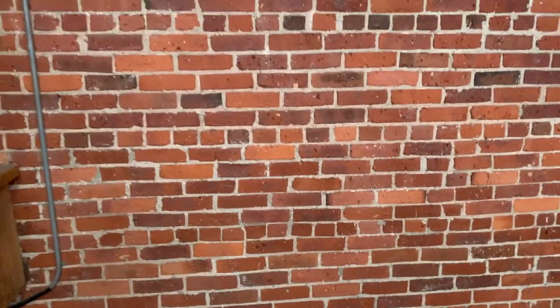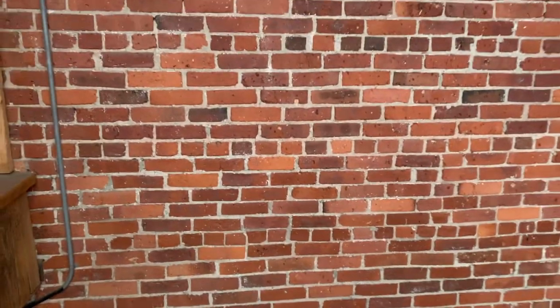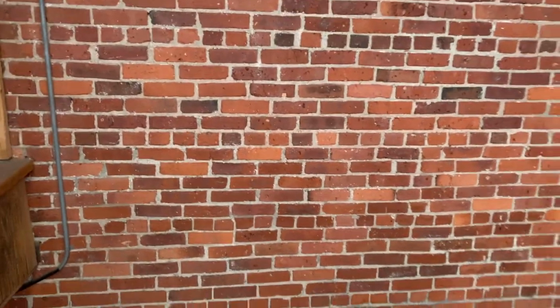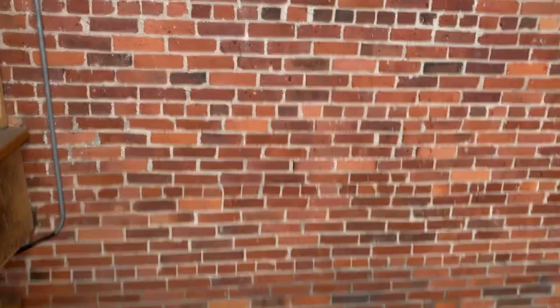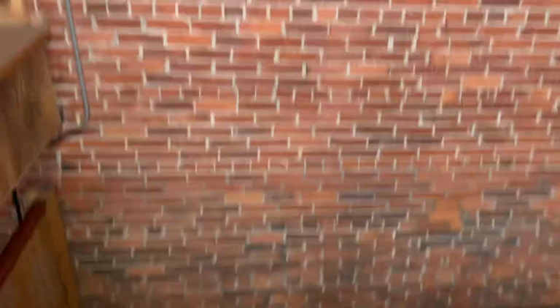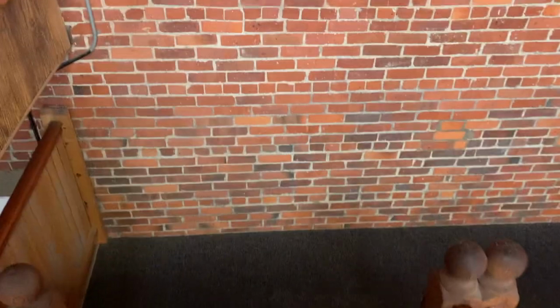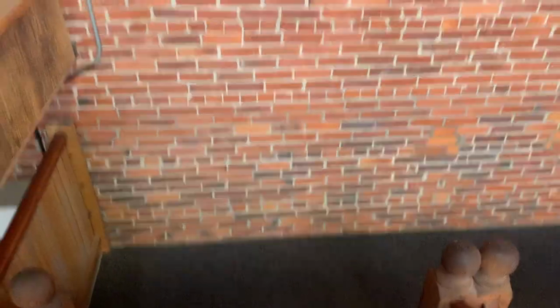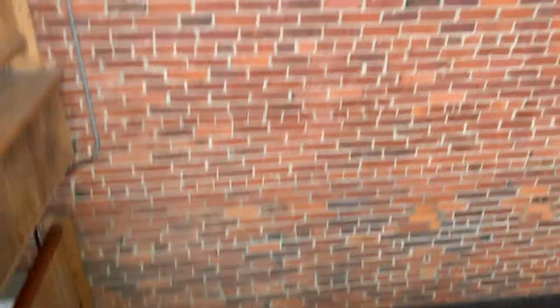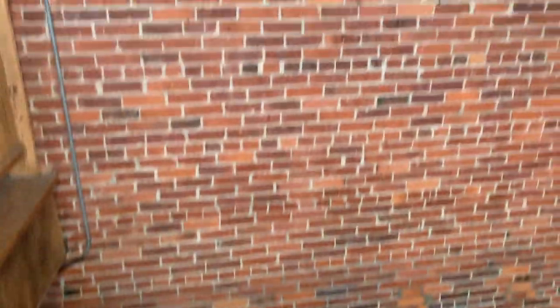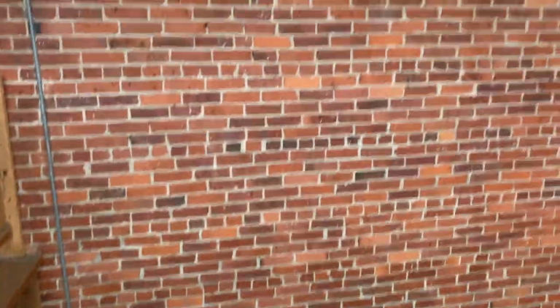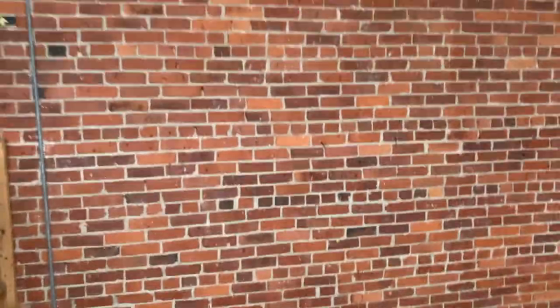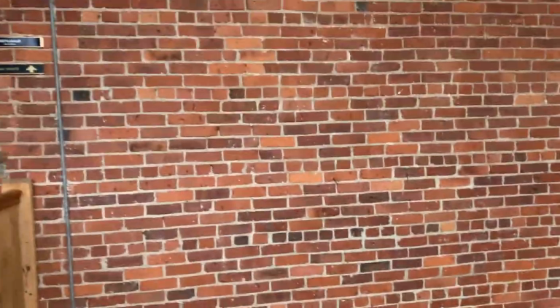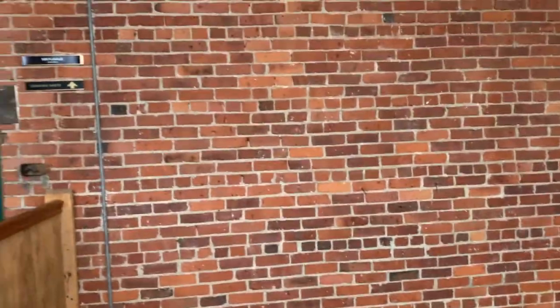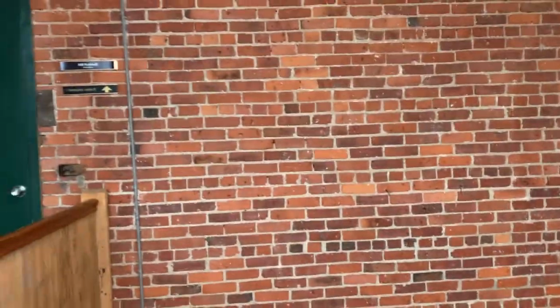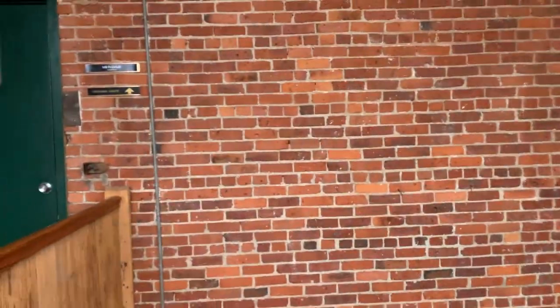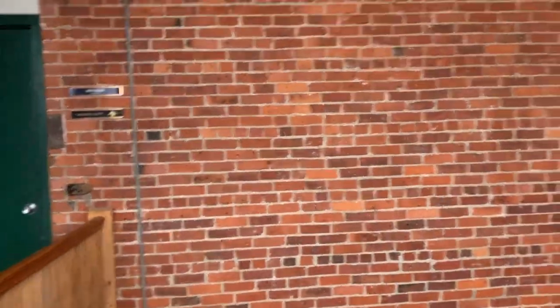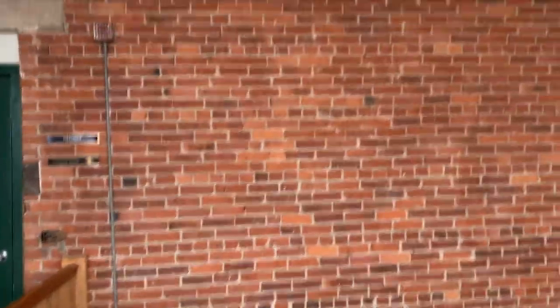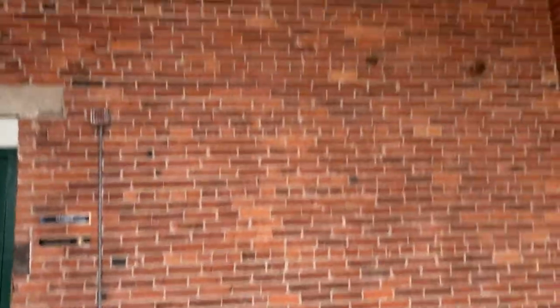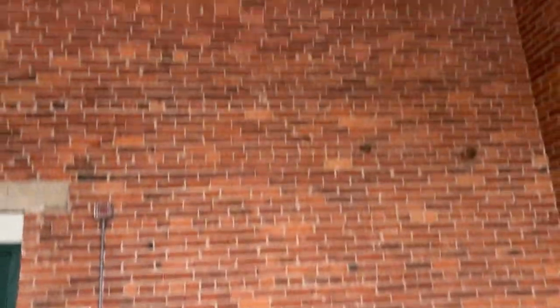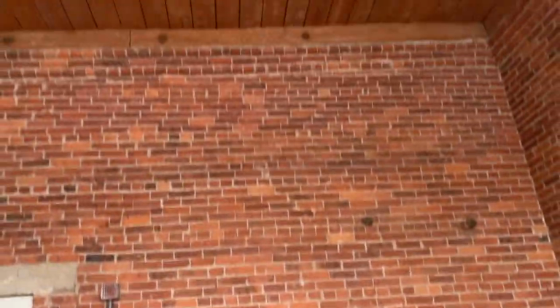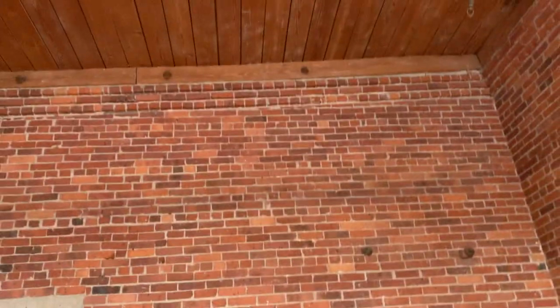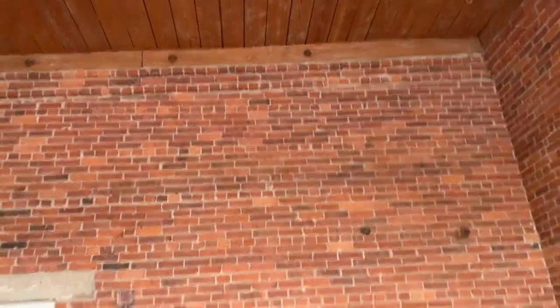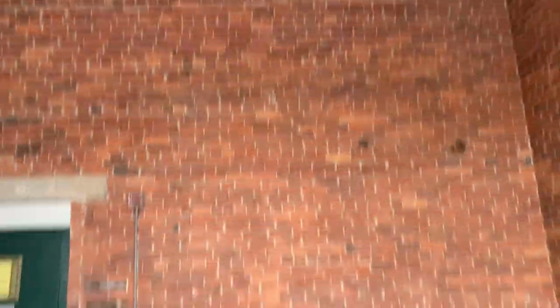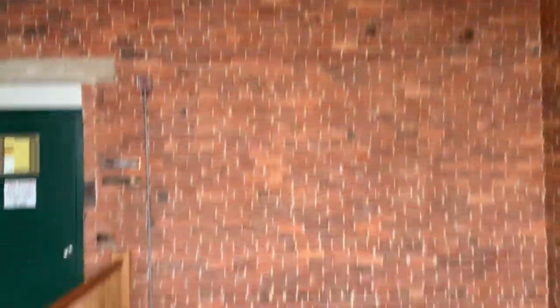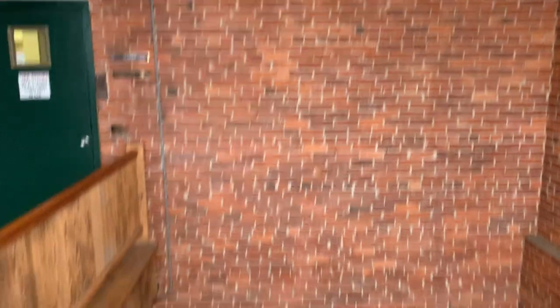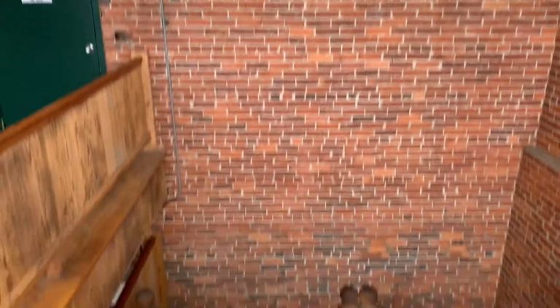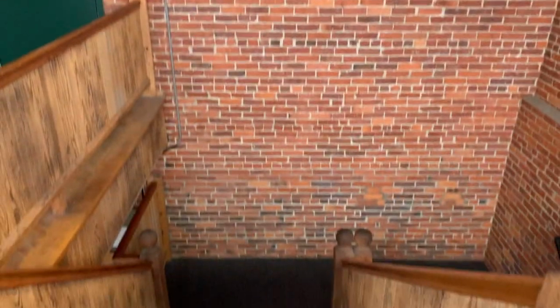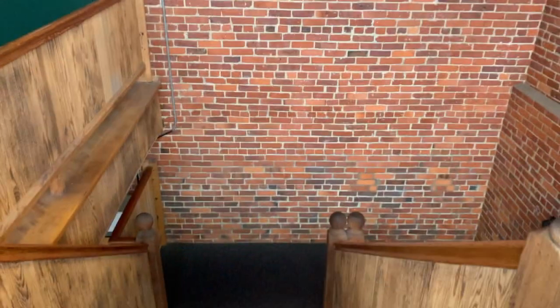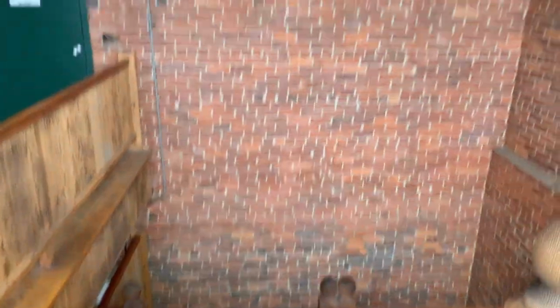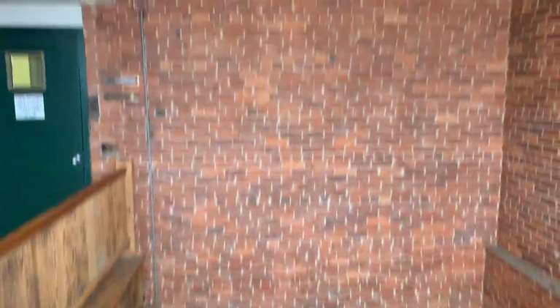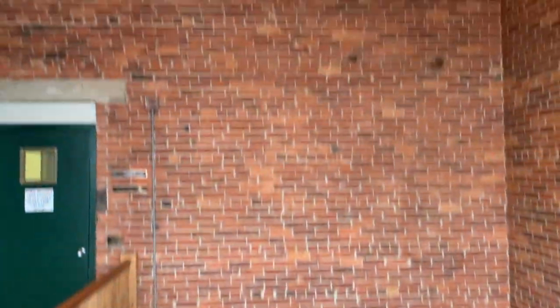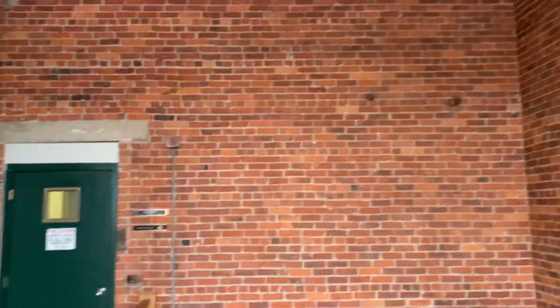I'd love to turn this wall right here into a climbing wall — it's got to be over 20 feet.